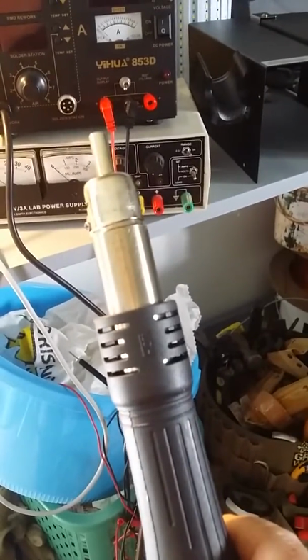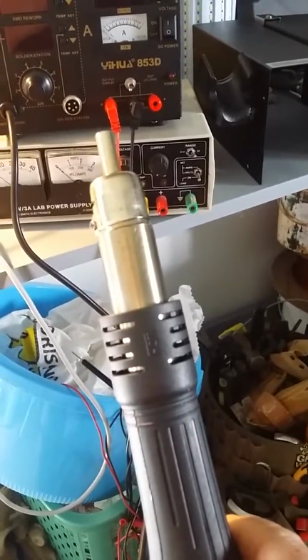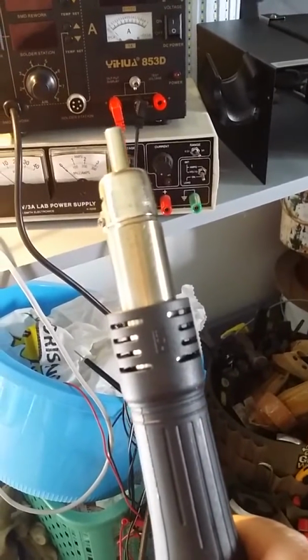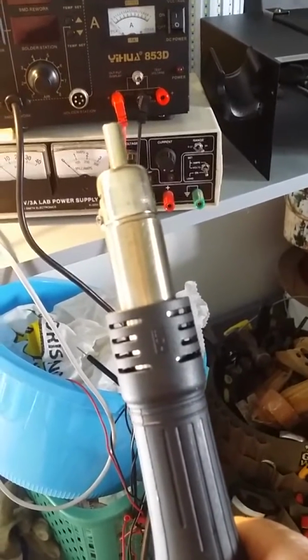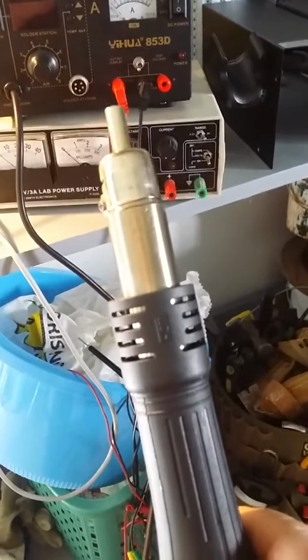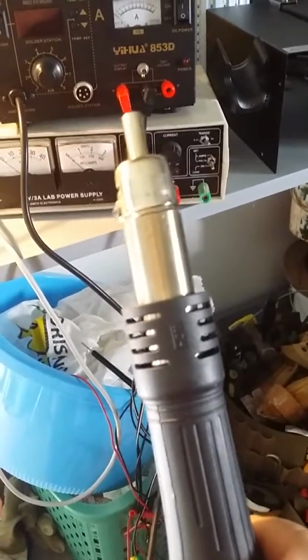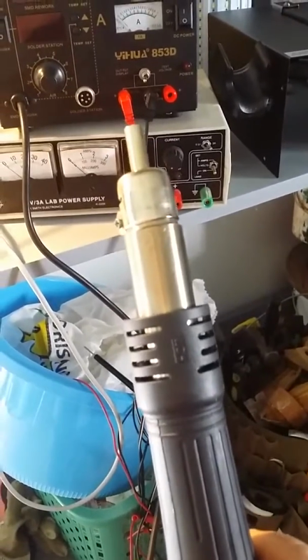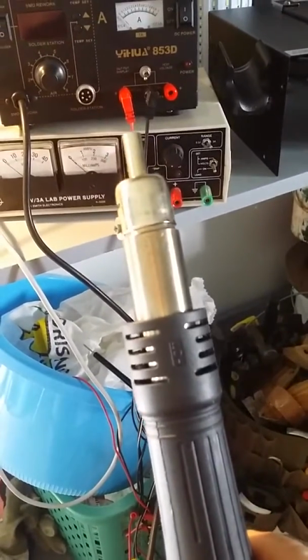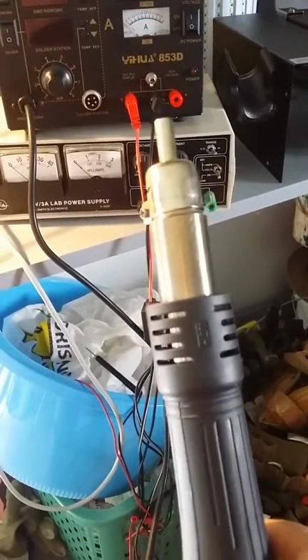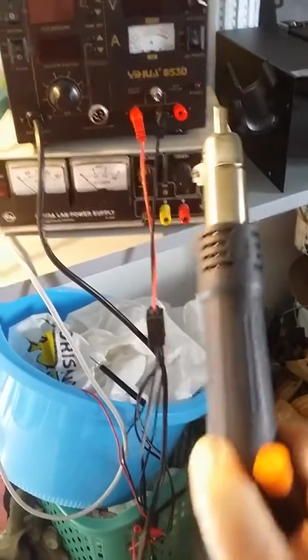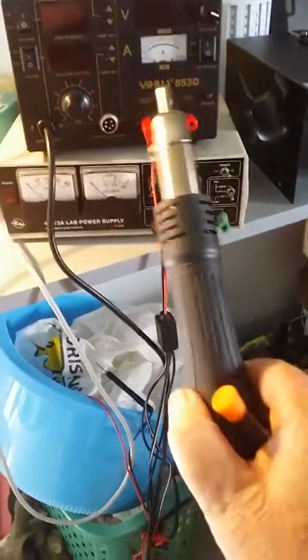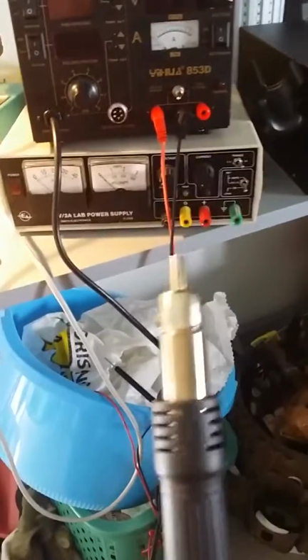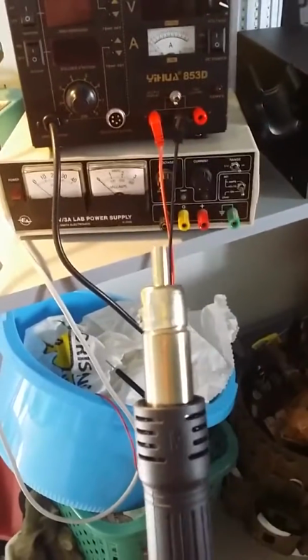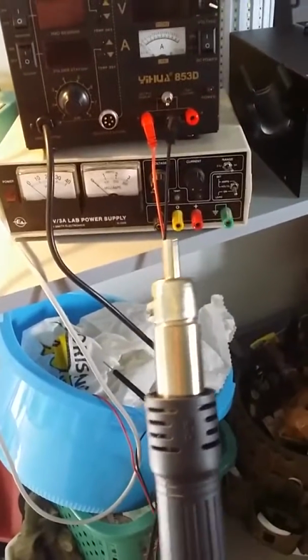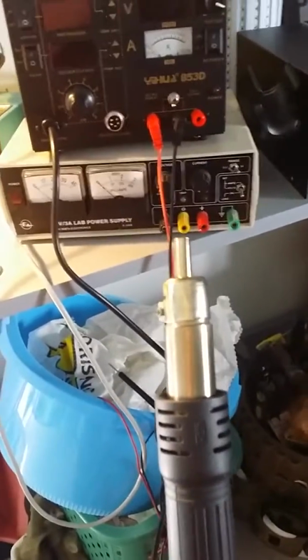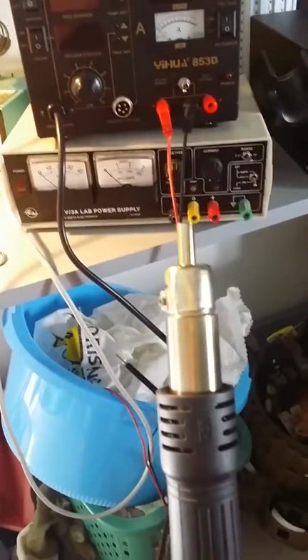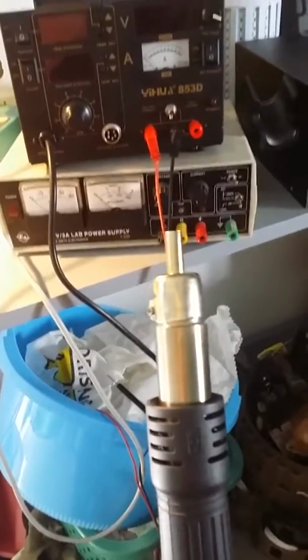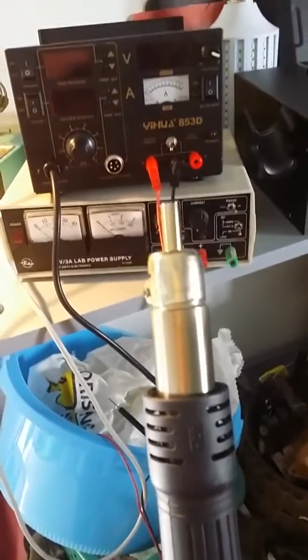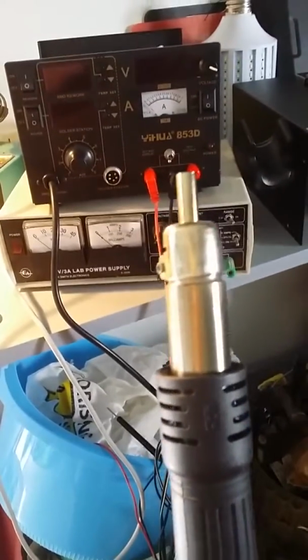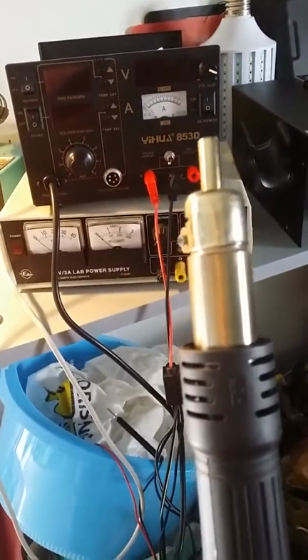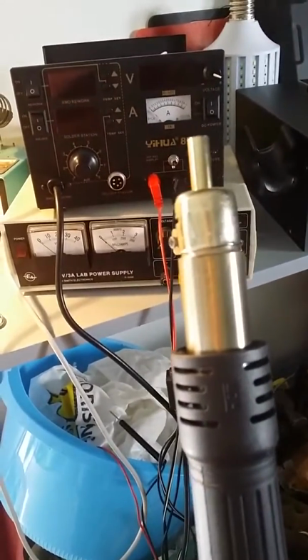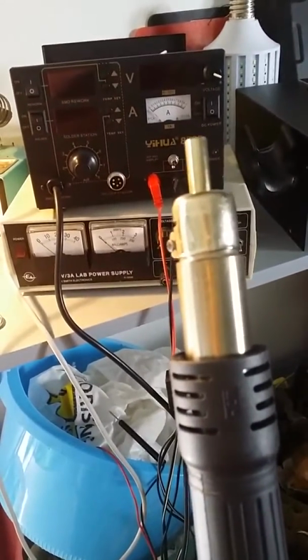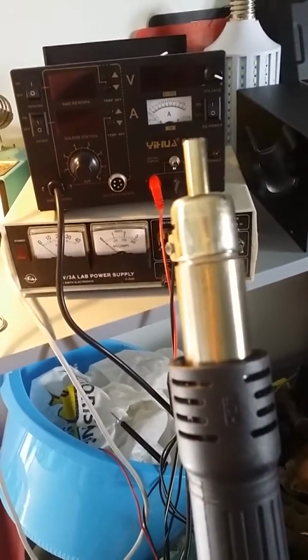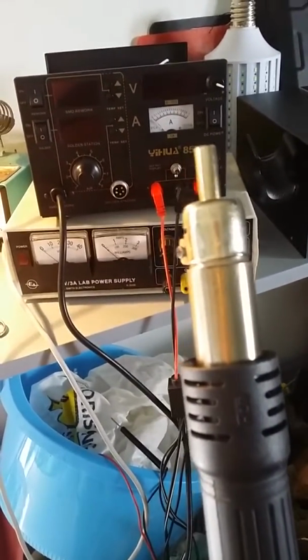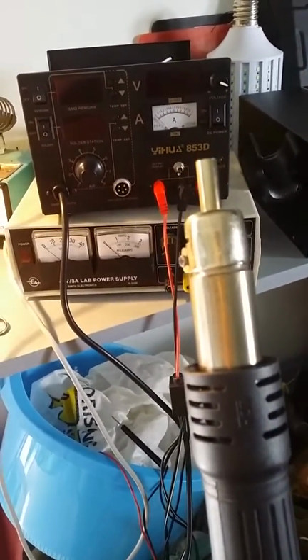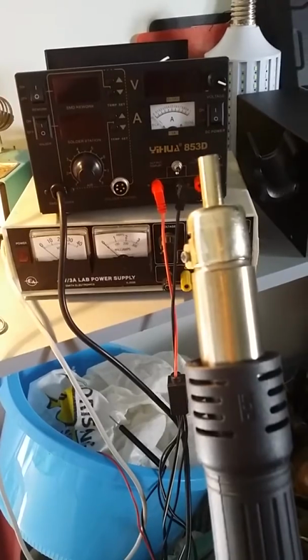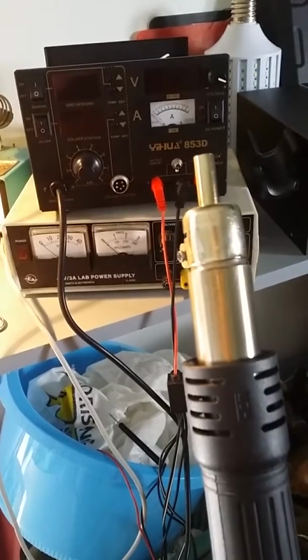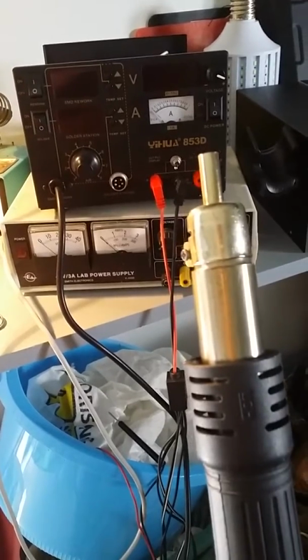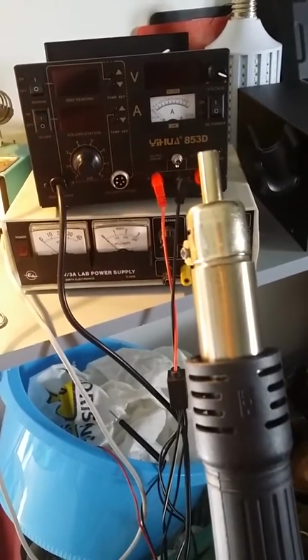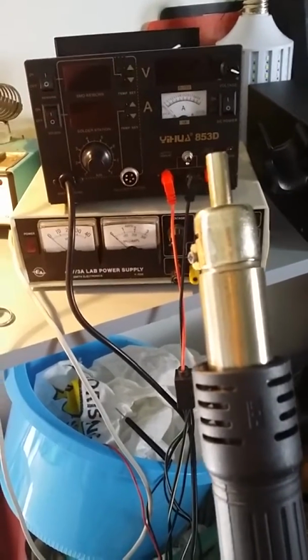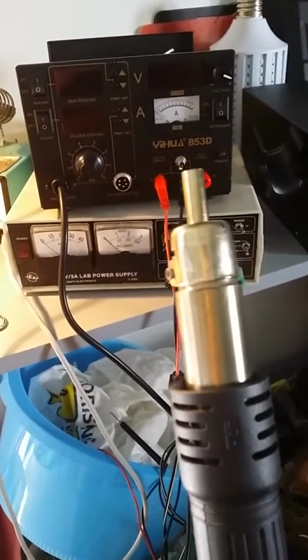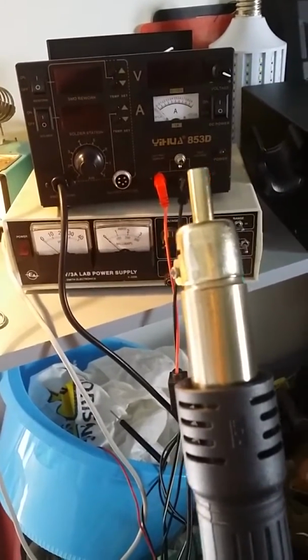I've got another one of these as well, and this is just my upgrade because the other one's power supply blew and I couldn't be bothered fixing it. But the other one's rework was ideal.